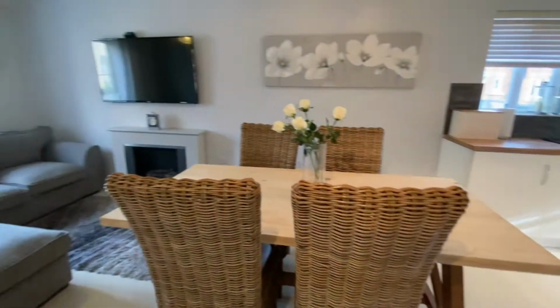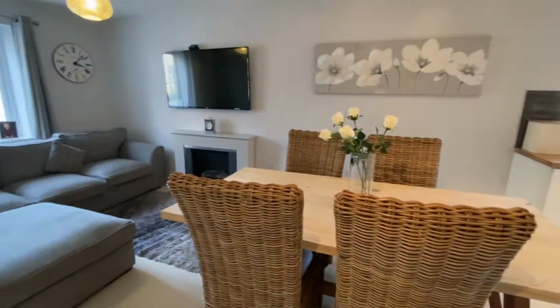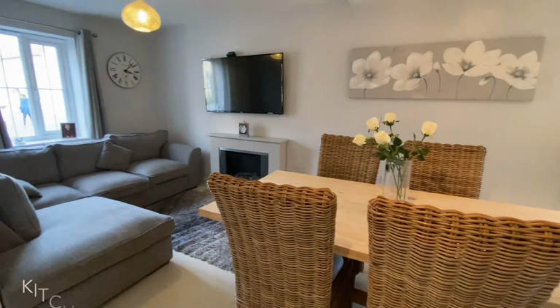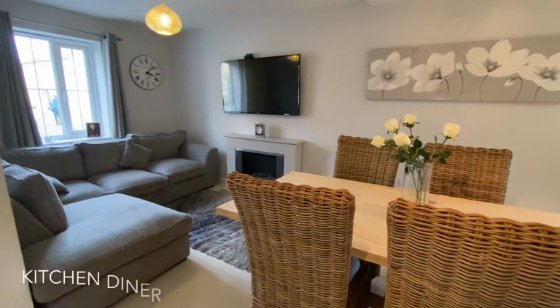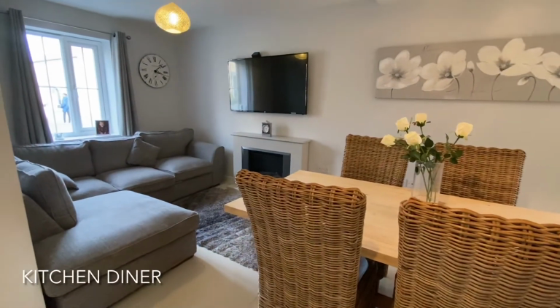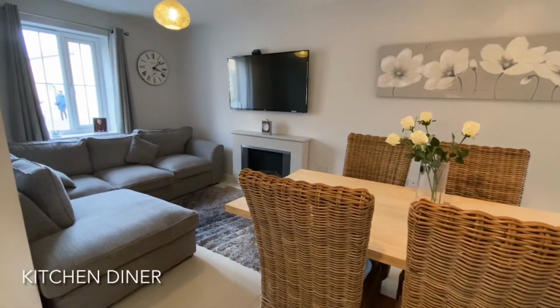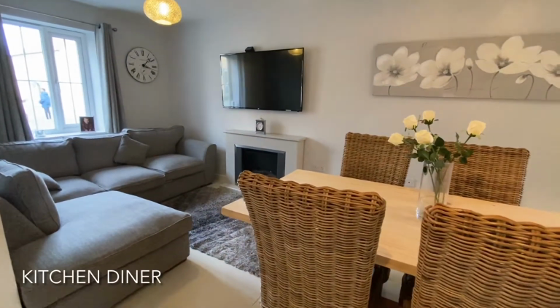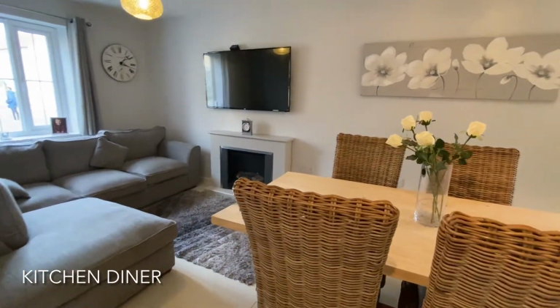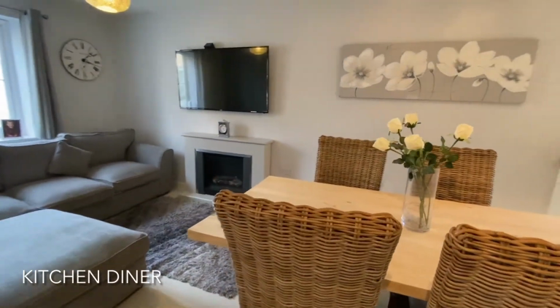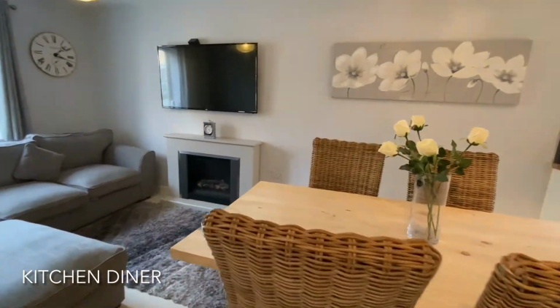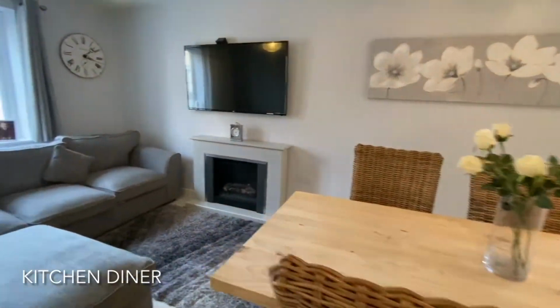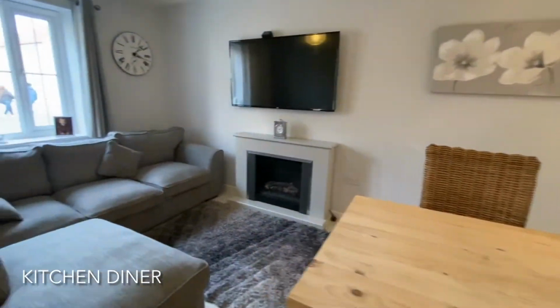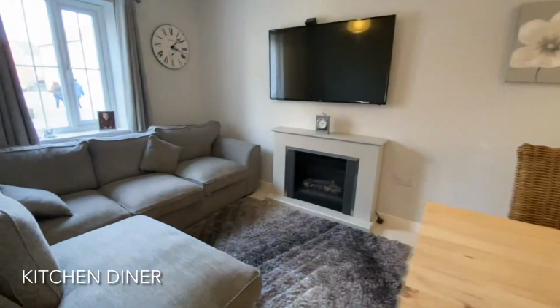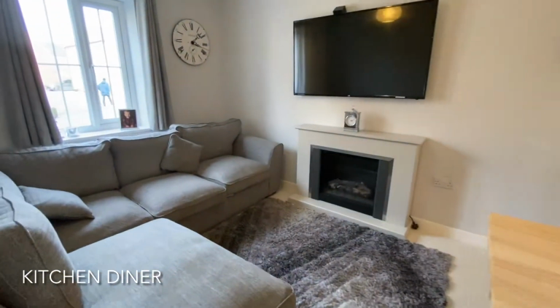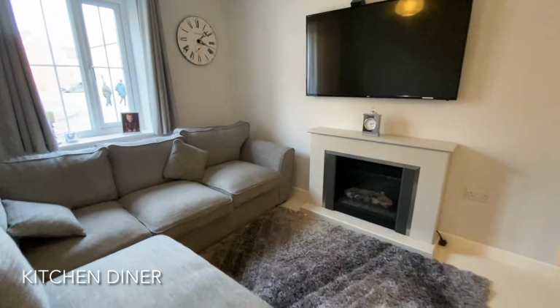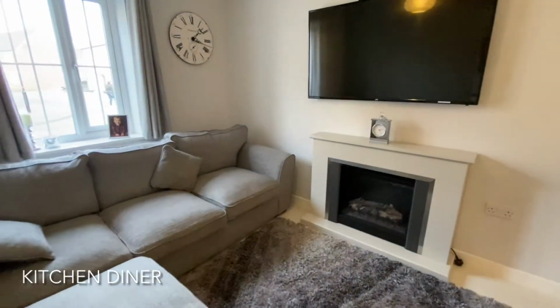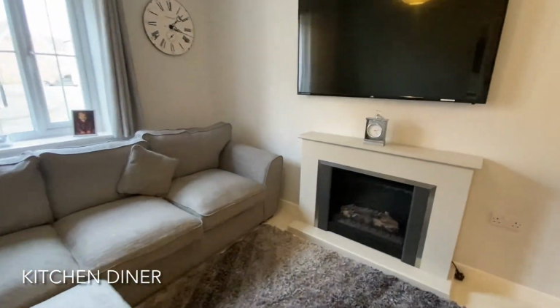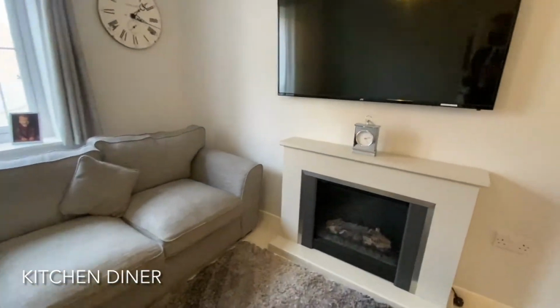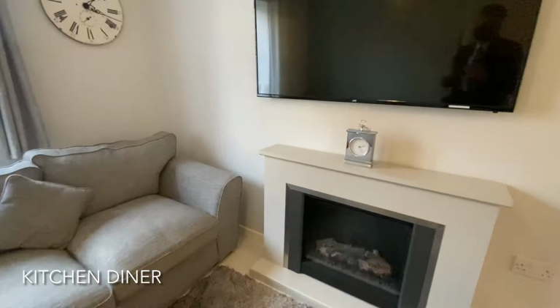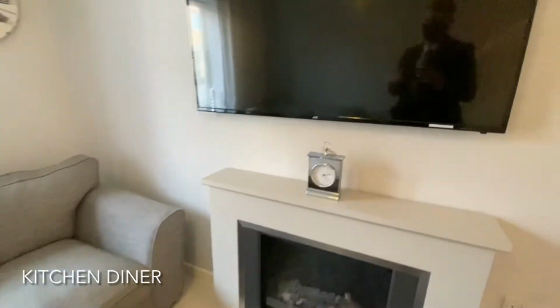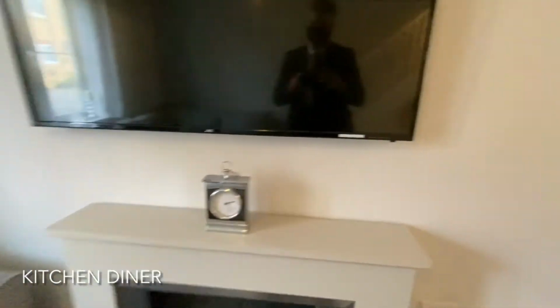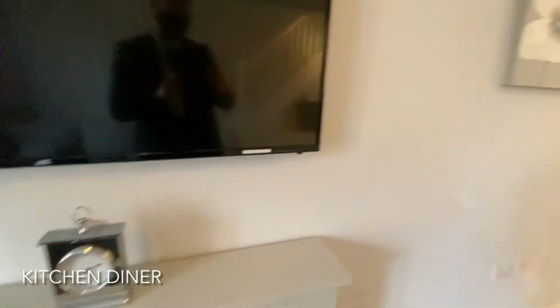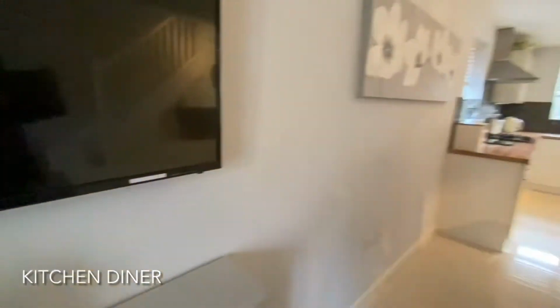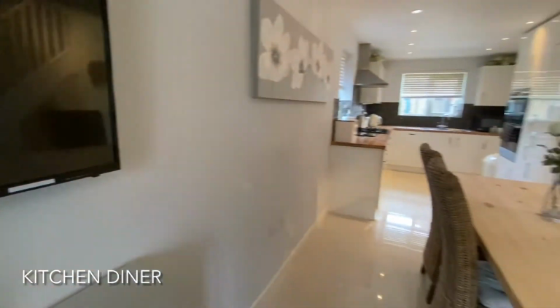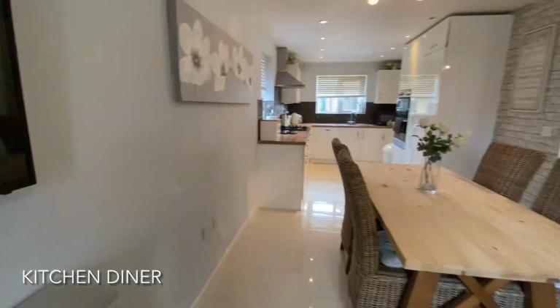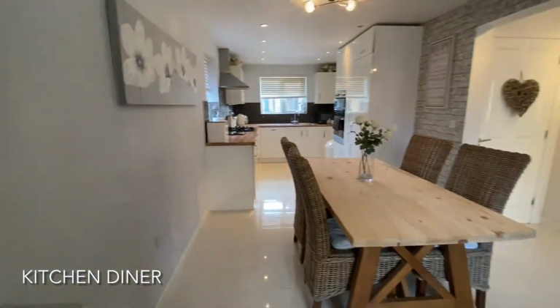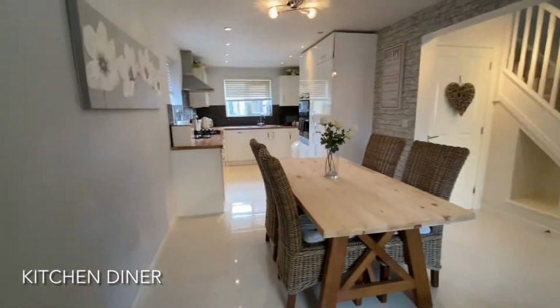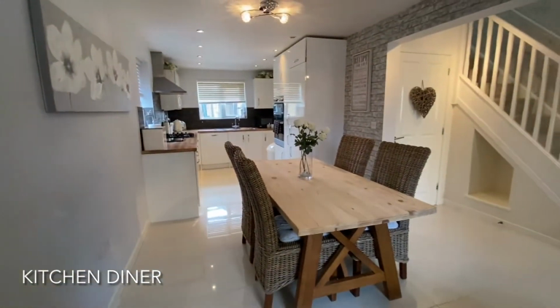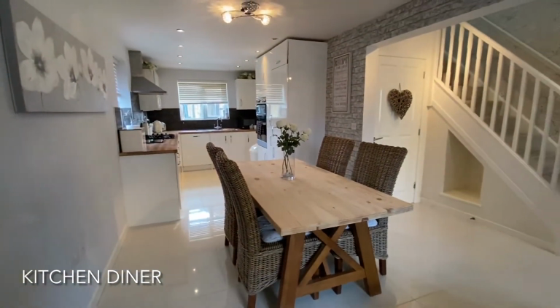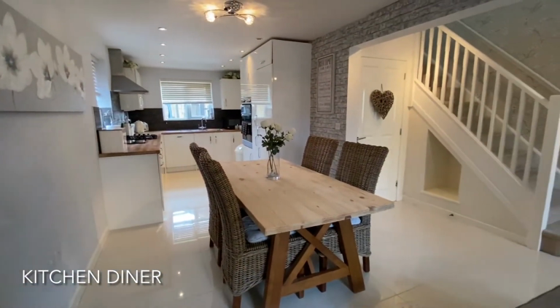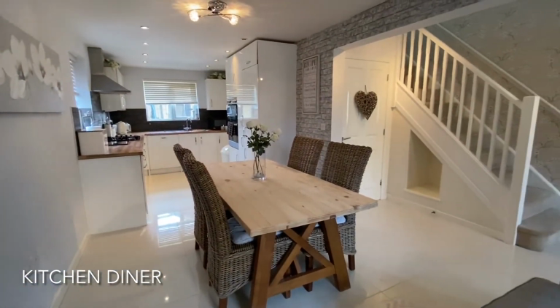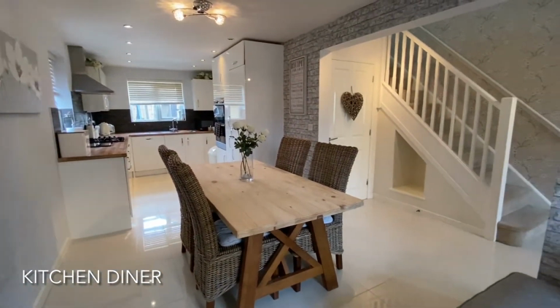The entrance hall then opens out into this highly impressive kitchen diner, stretching from the front to the back of the property and benefiting greatly from a utility room.